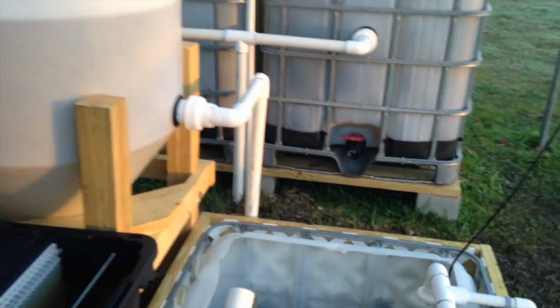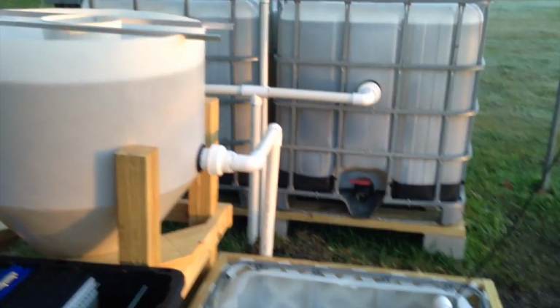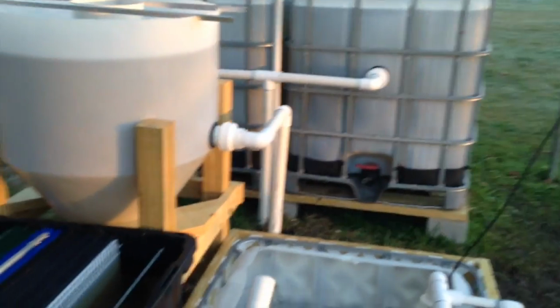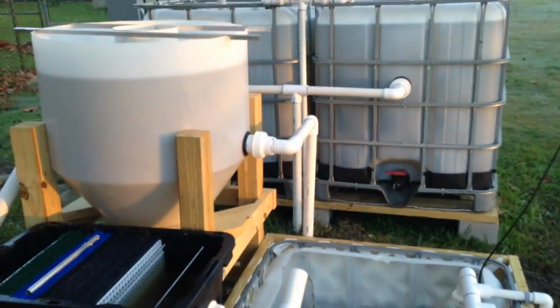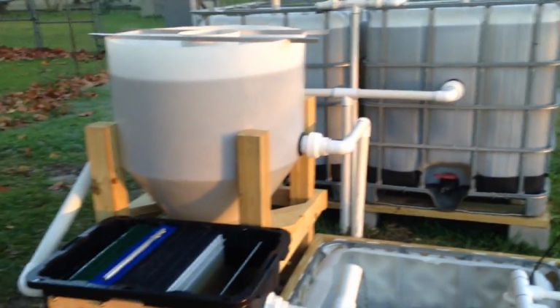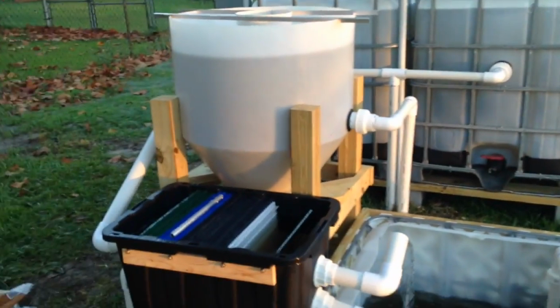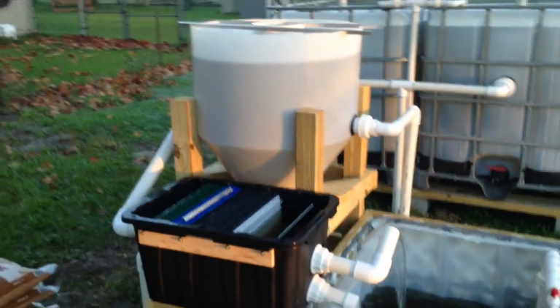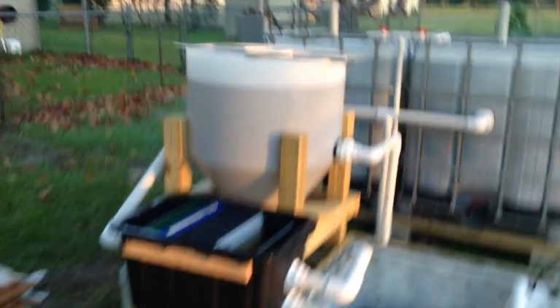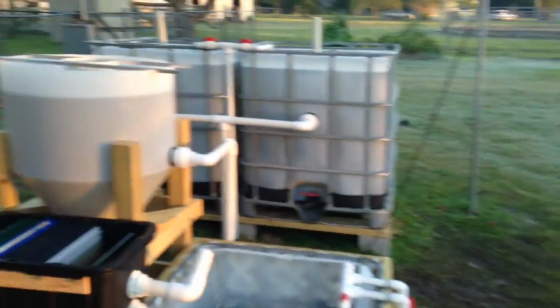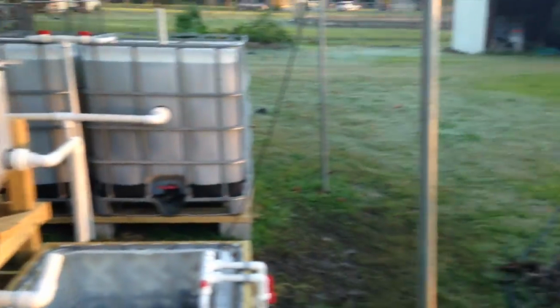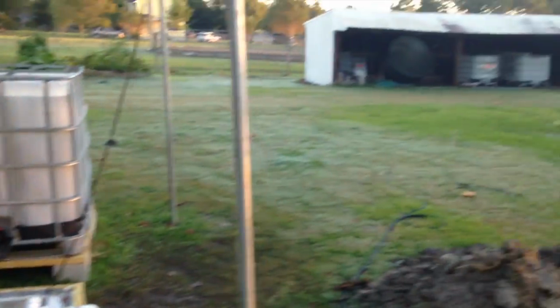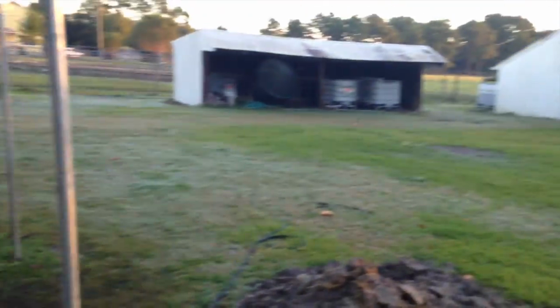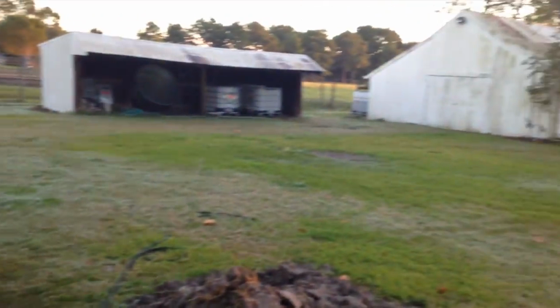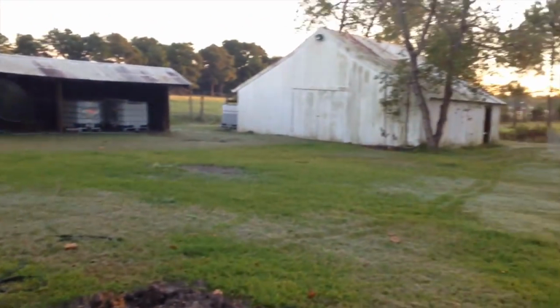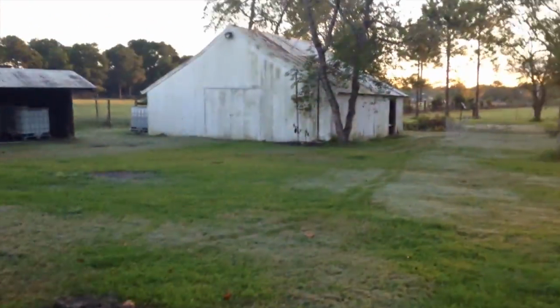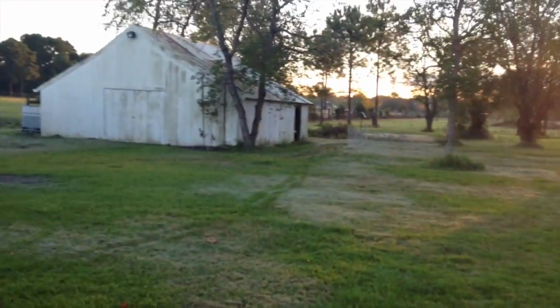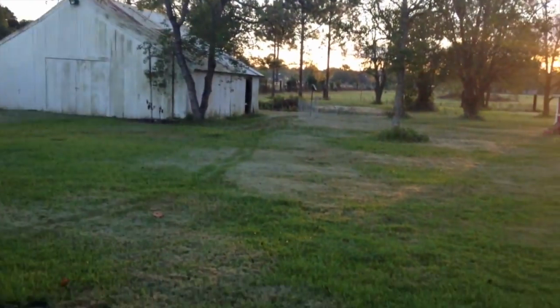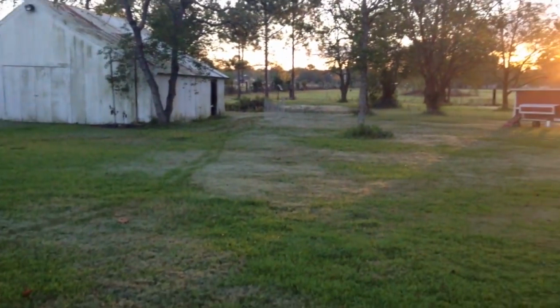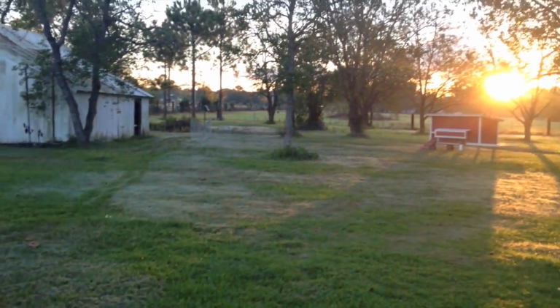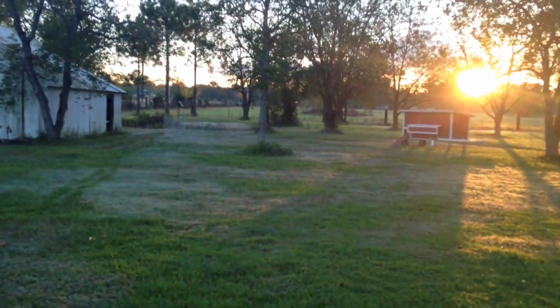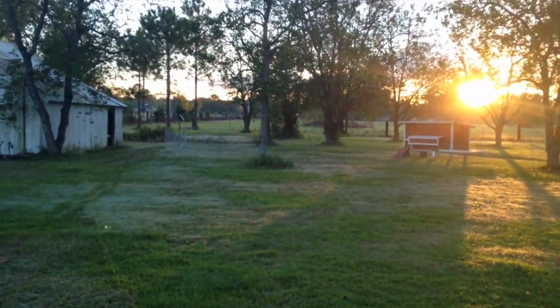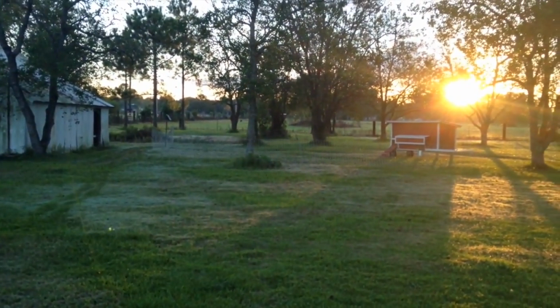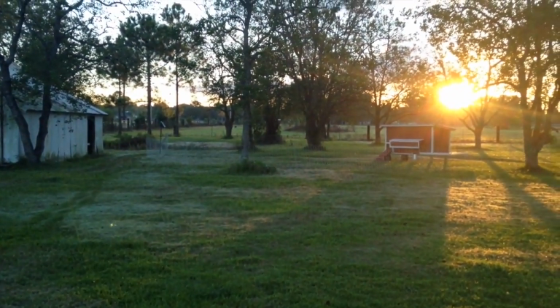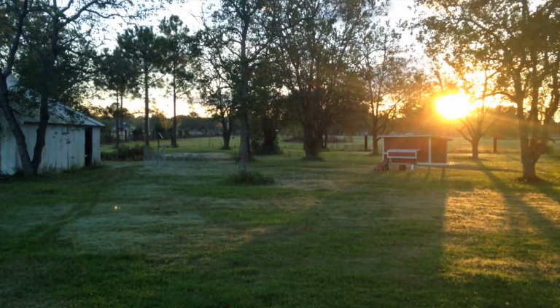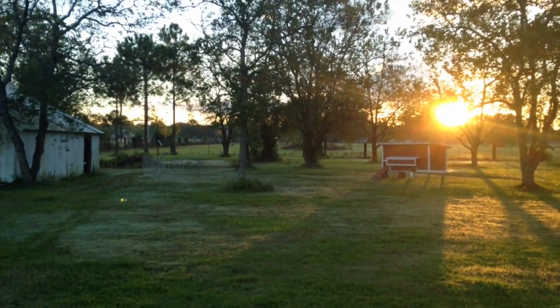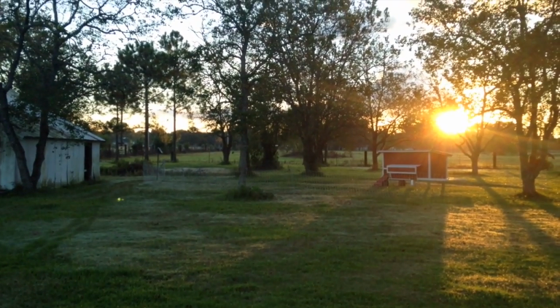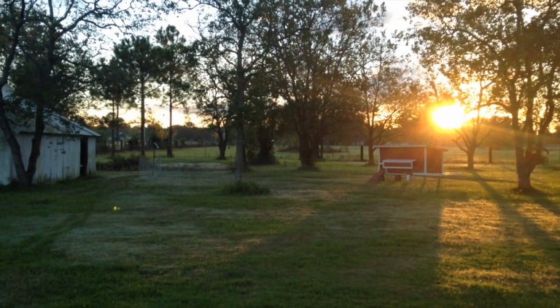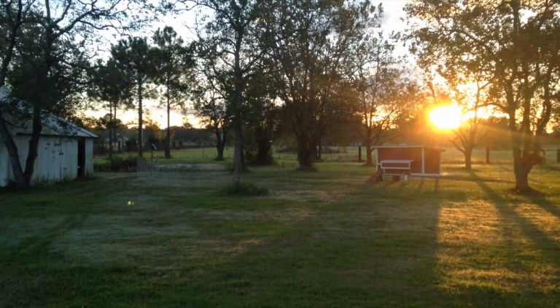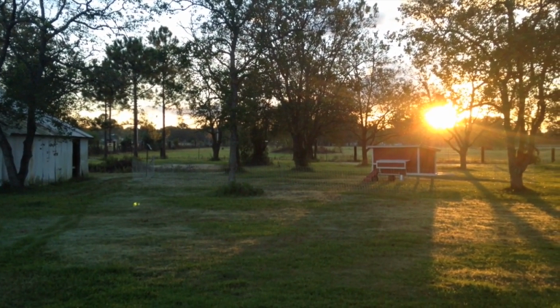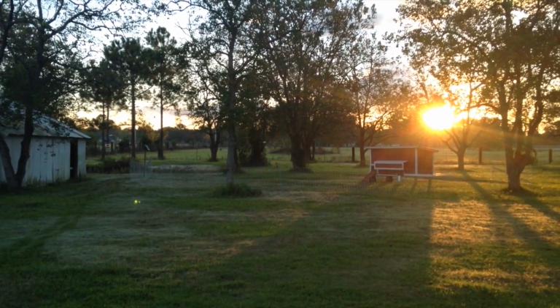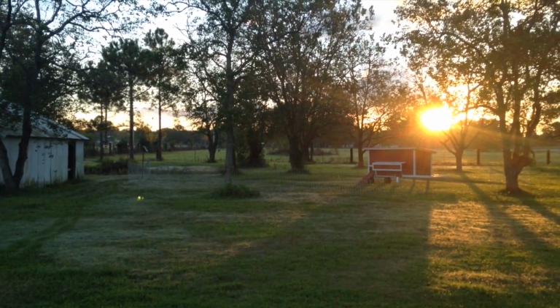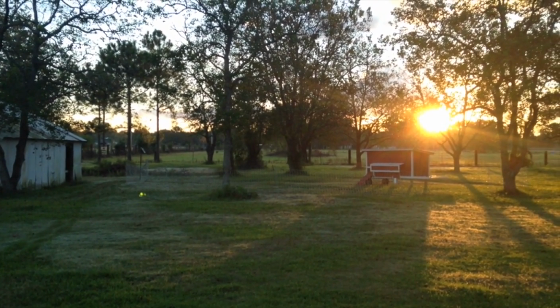And that's the system — up and running on a beautiful morning on the farm. There's chickens out there and the sun's coming up.